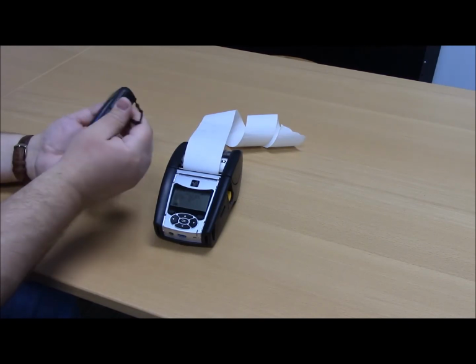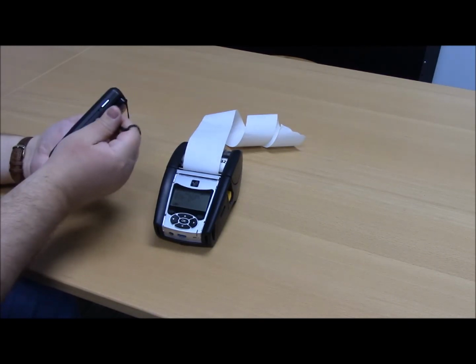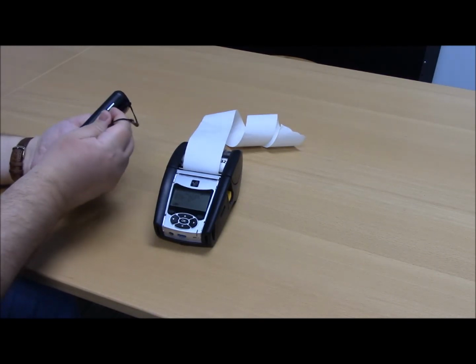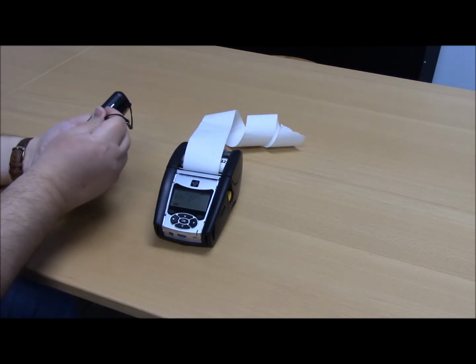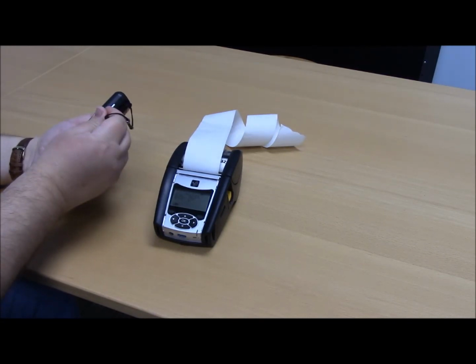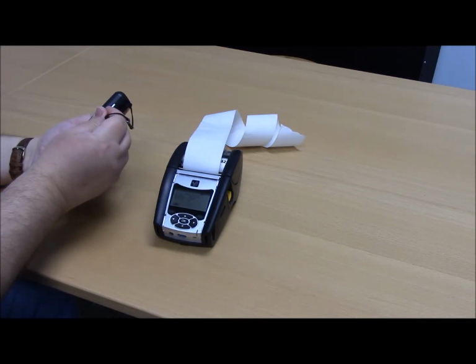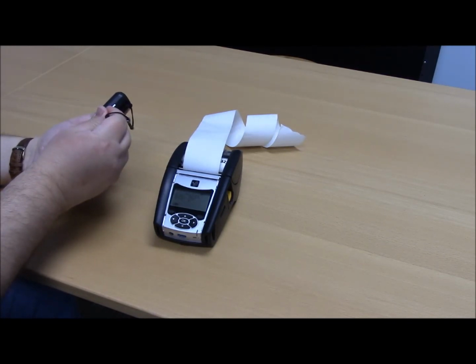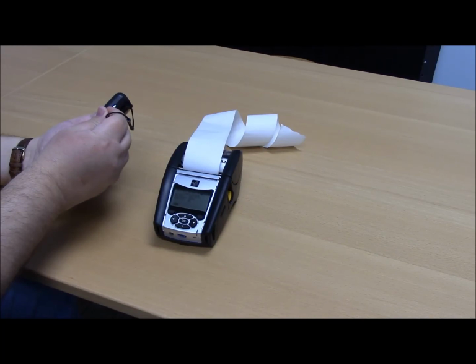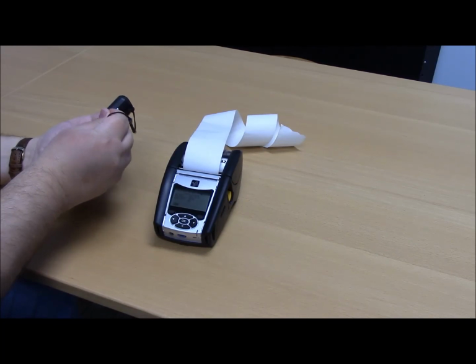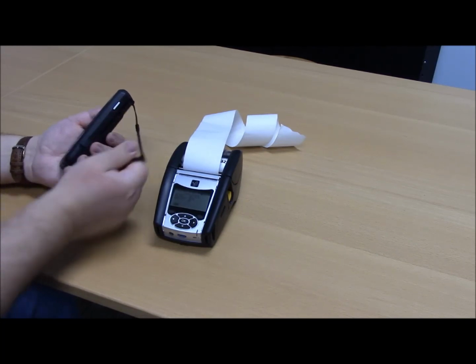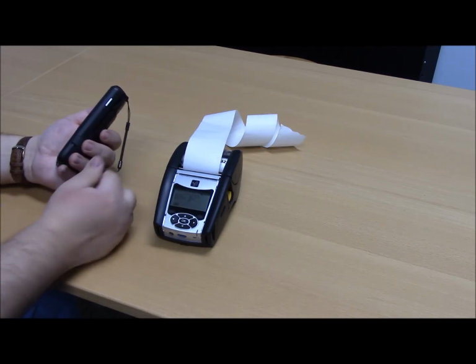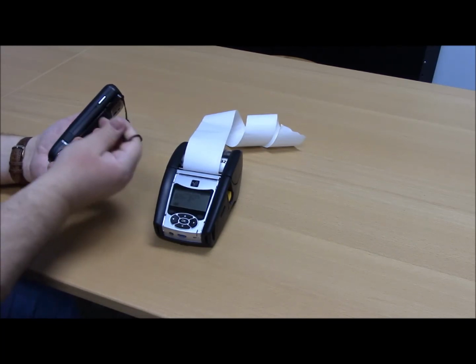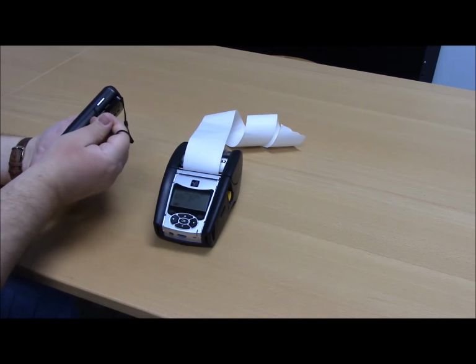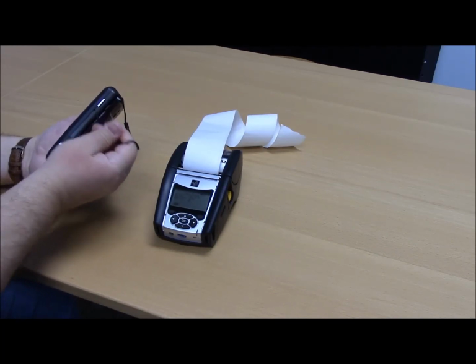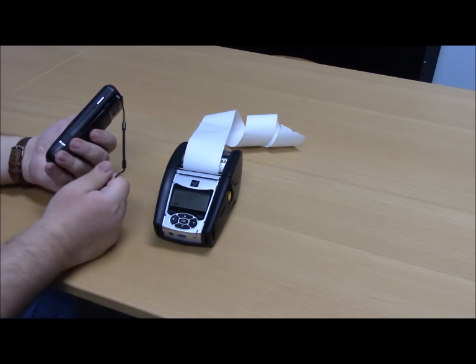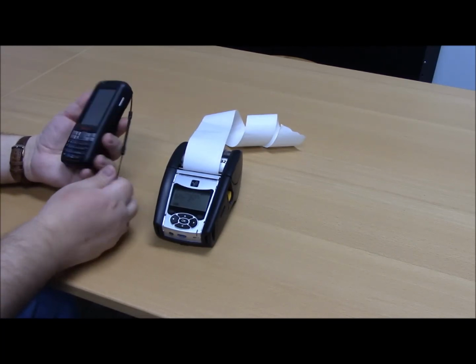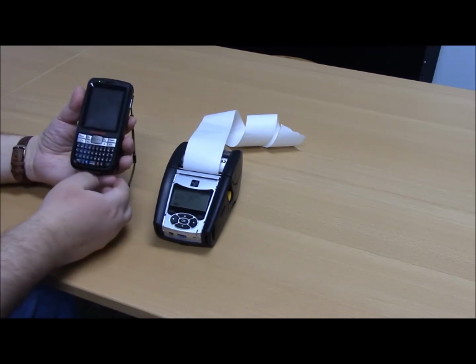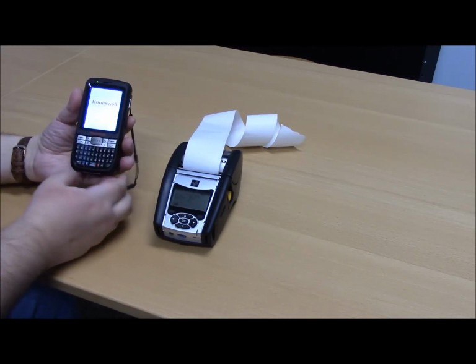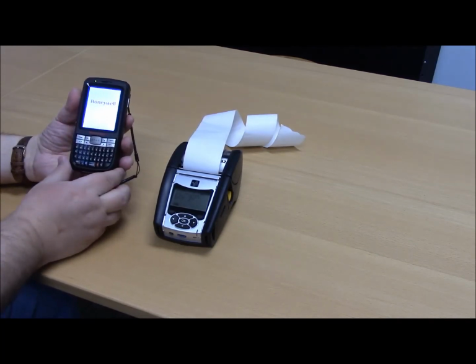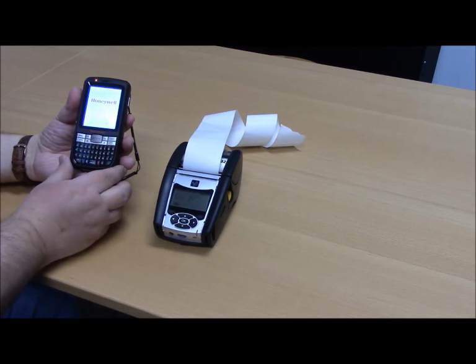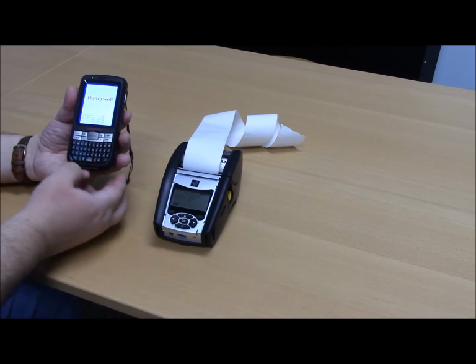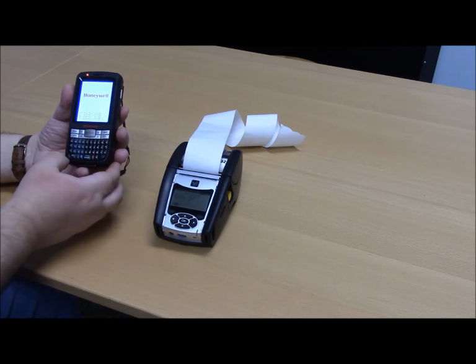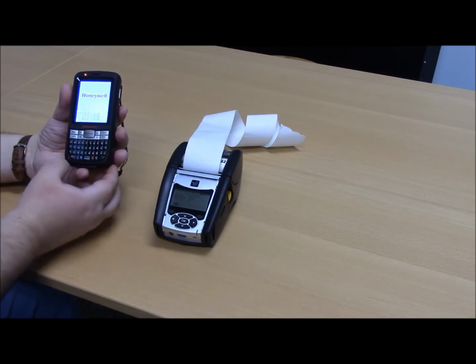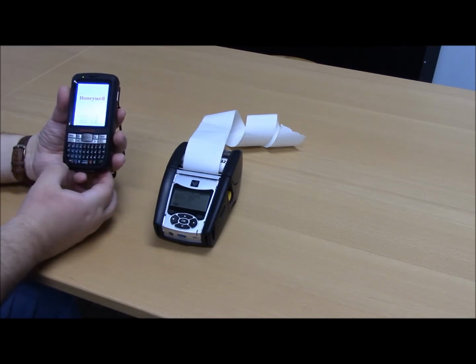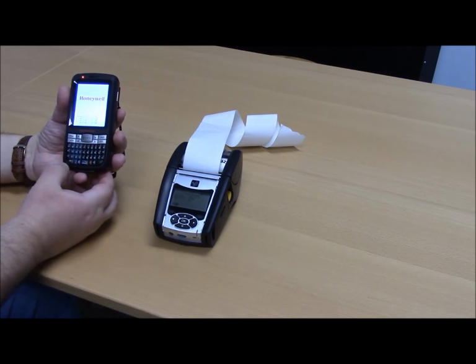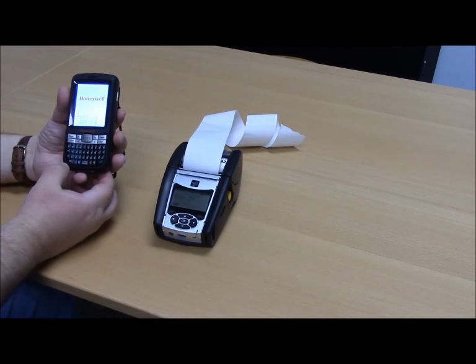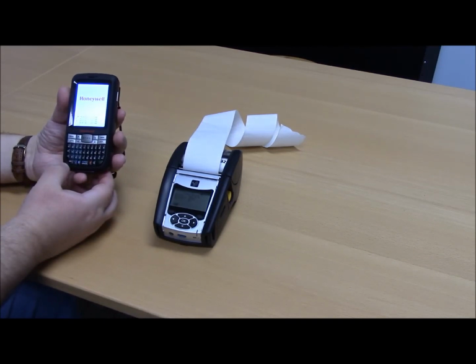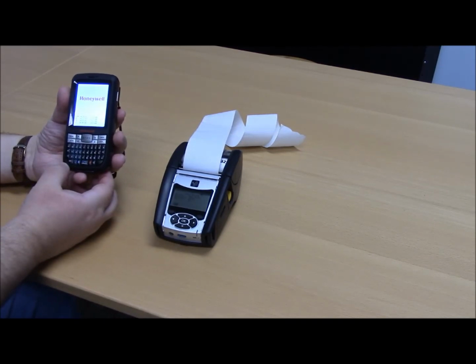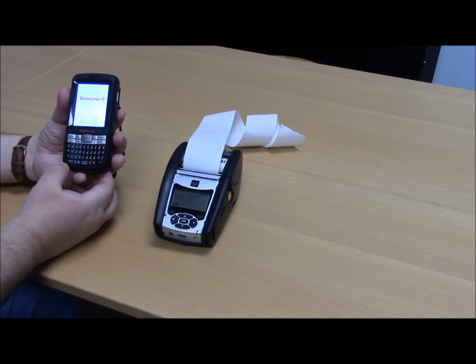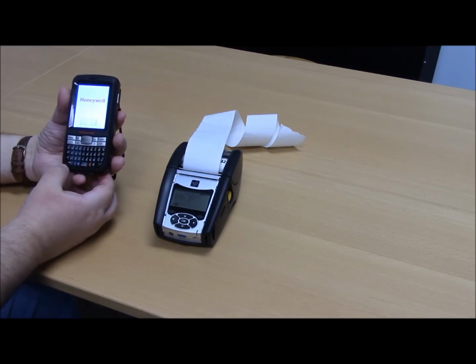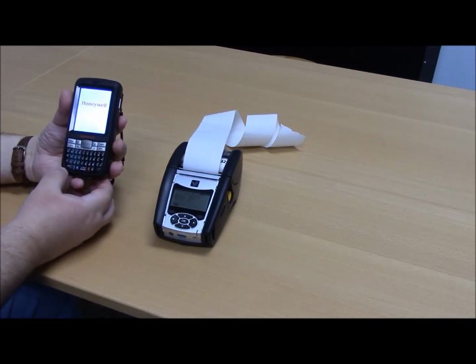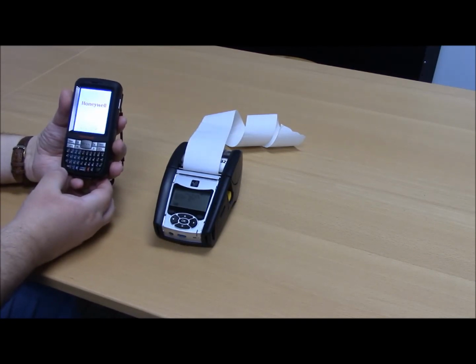At this time, you're simply going to warmboot the device by pressing and releasing the power or reset button on the right side on the Honeywell device, or it's going to have a red power button on the bottom left of your Motorola devices.